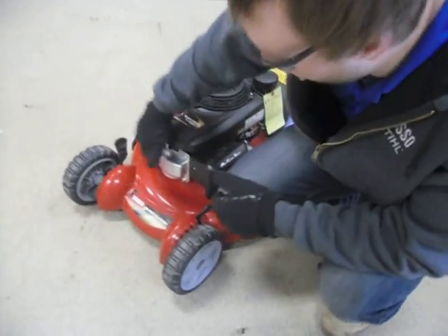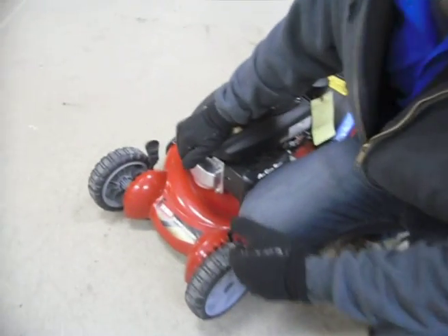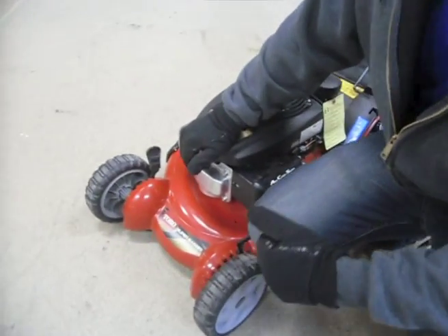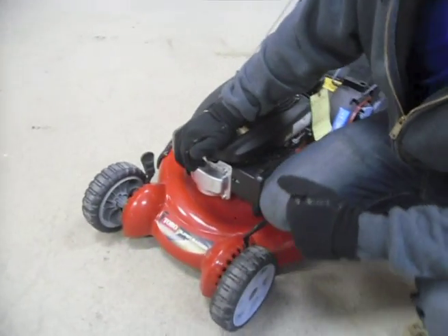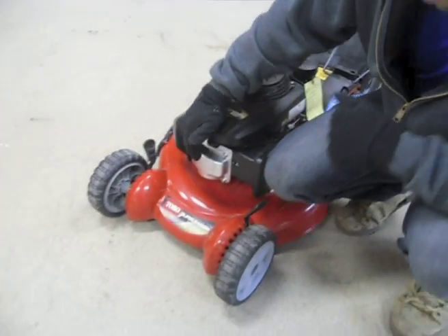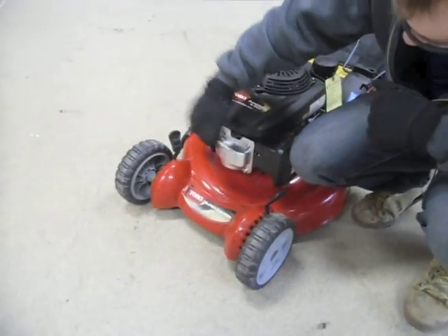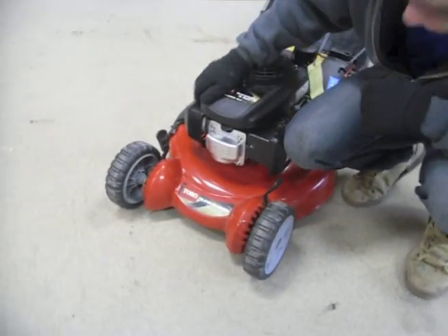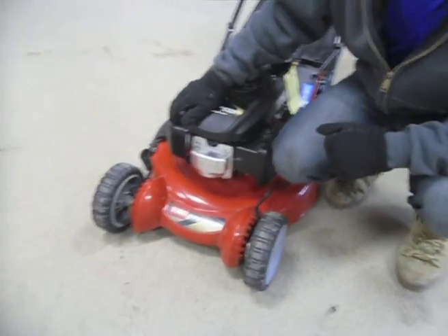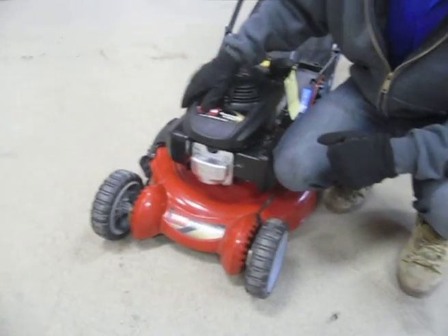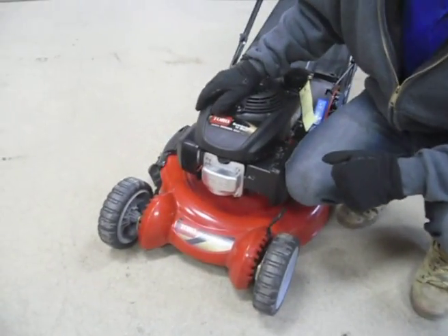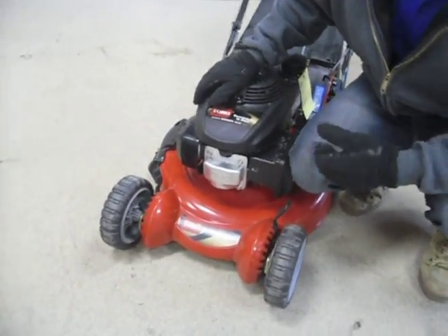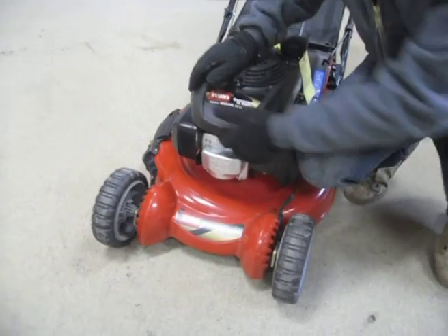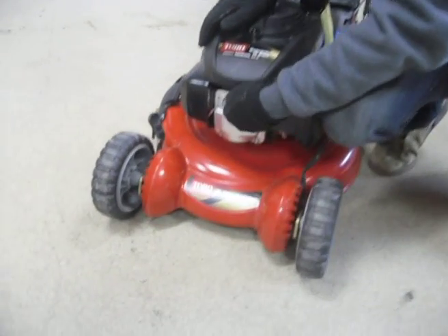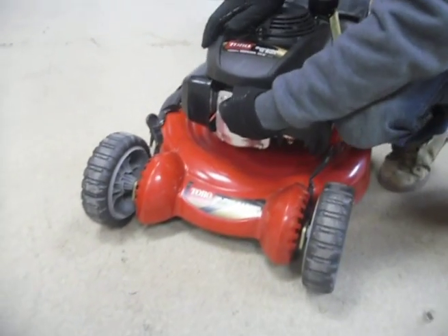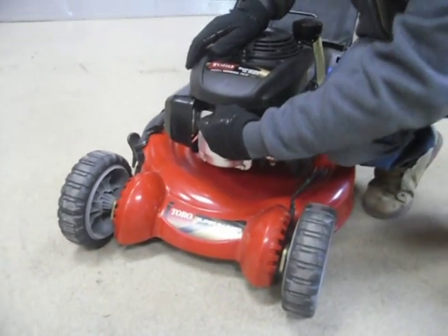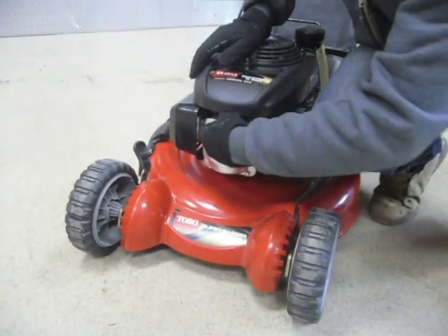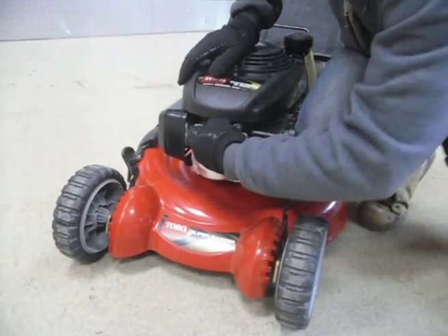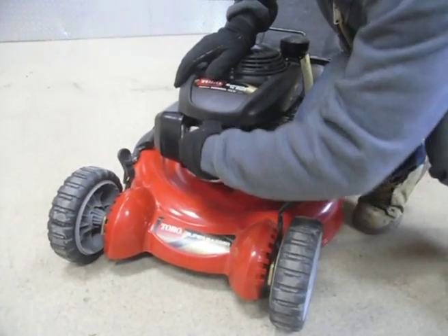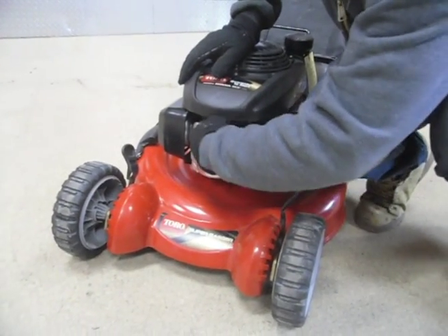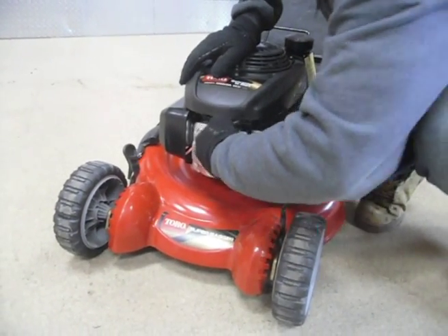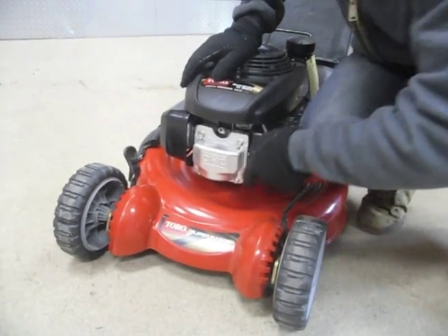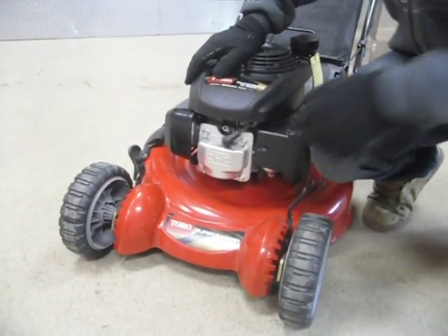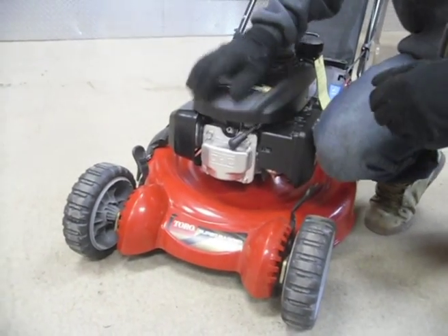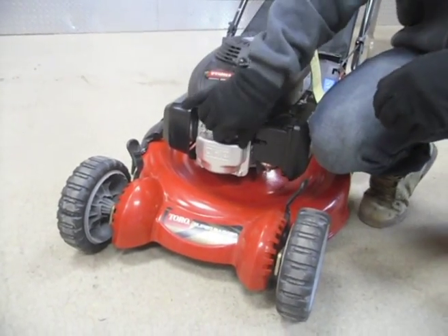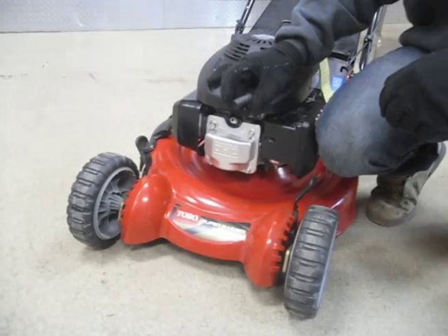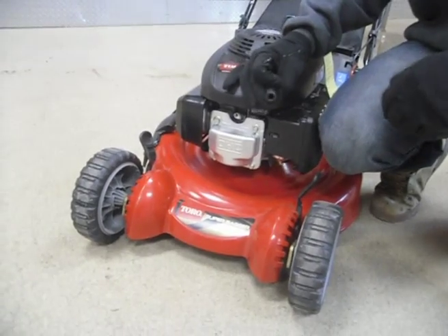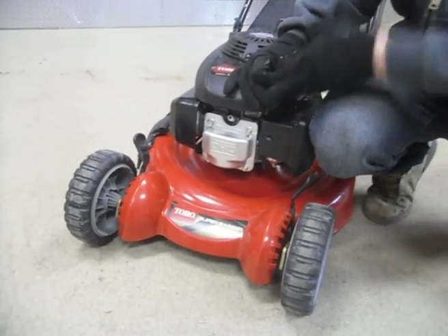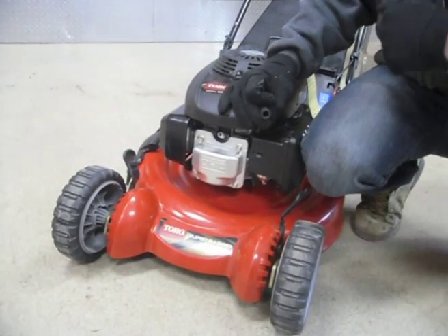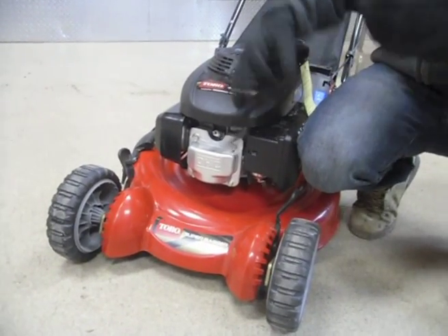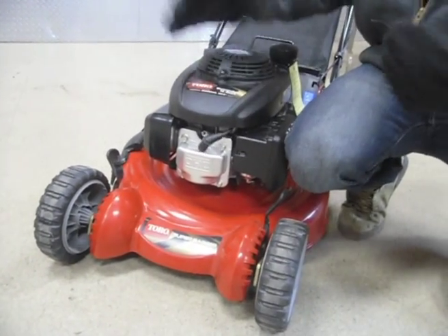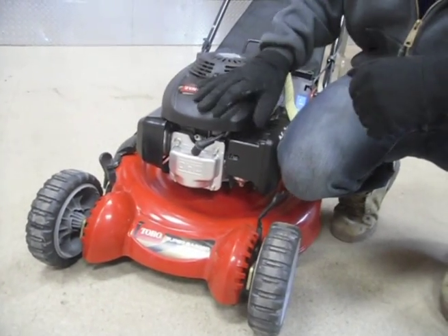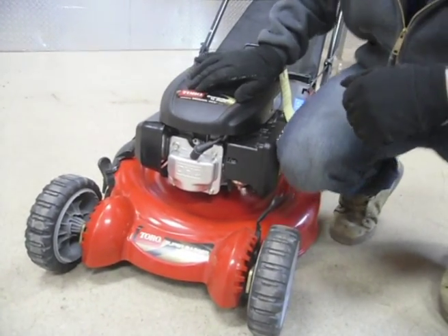Always whenever you're doing anything with the blade, make sure you remove the spark plug boot. You don't want the machine to accidentally turn on and have your fingers hurt or cut by the blades. So we're going to make sure that's free and clear — the machine will not start now.